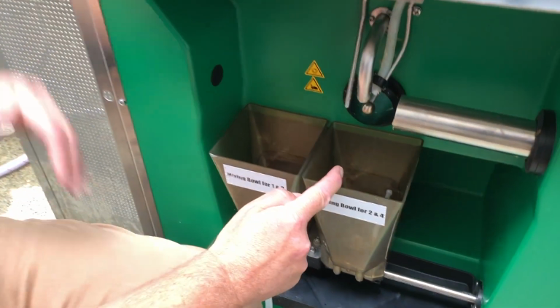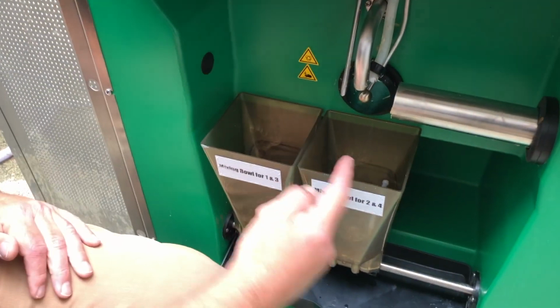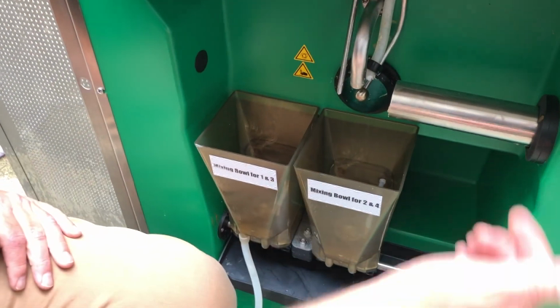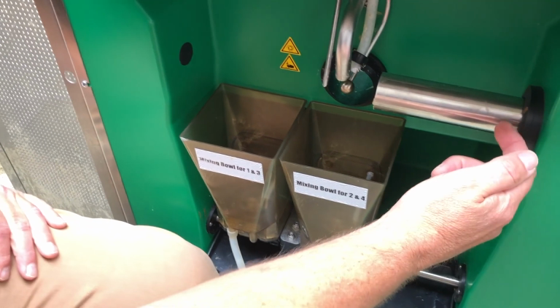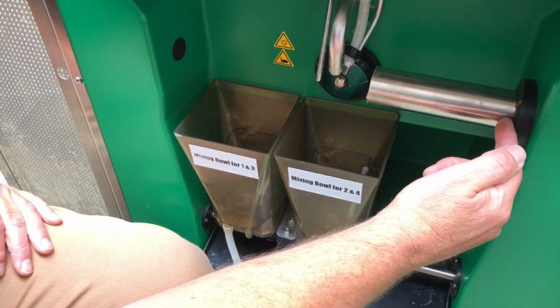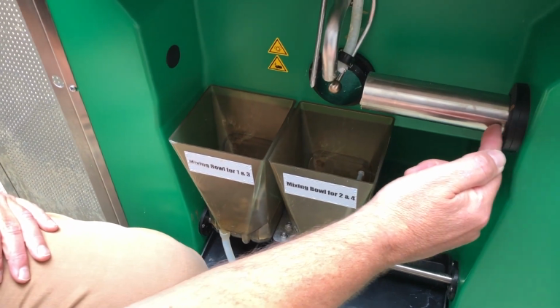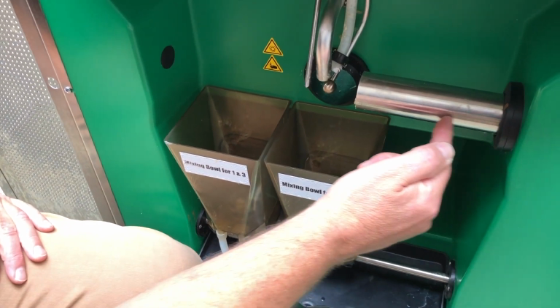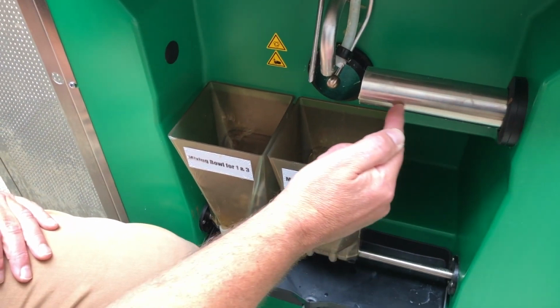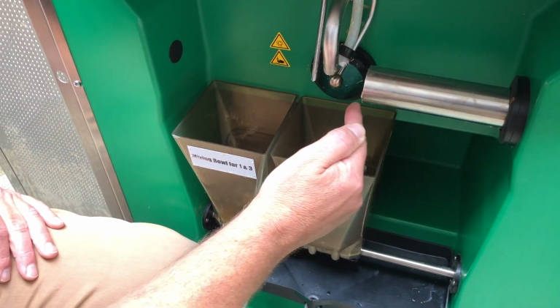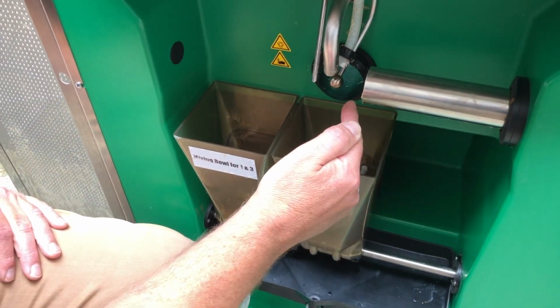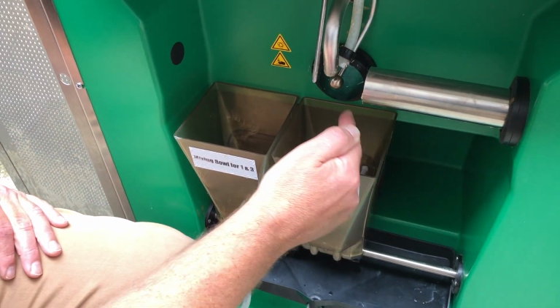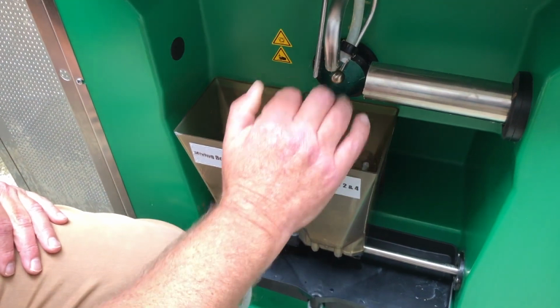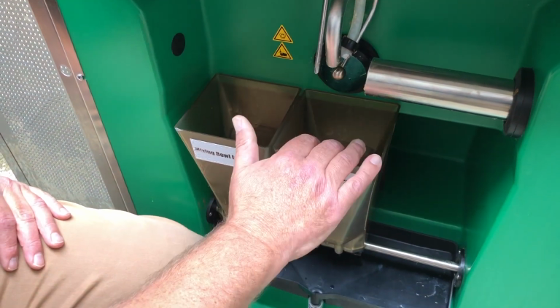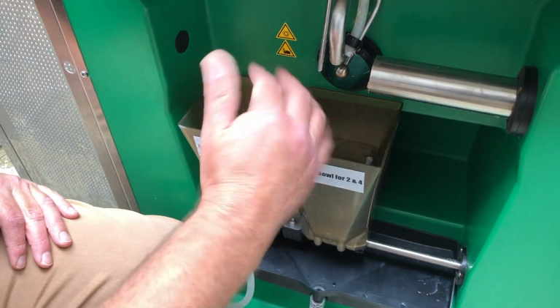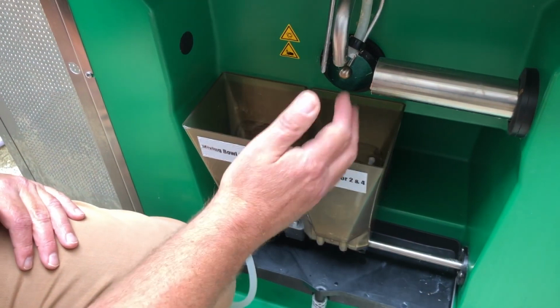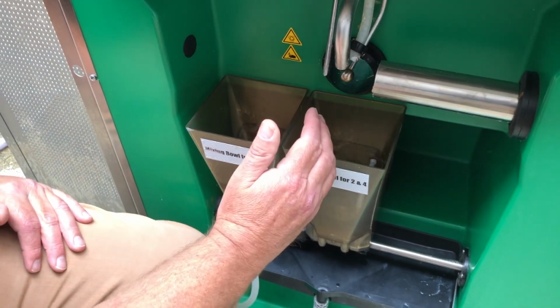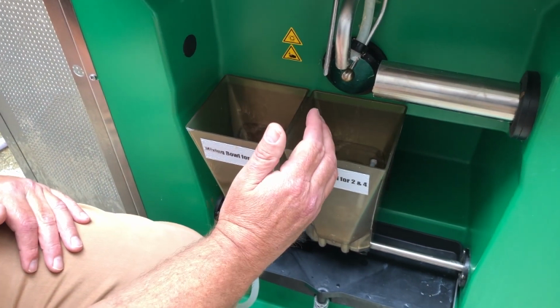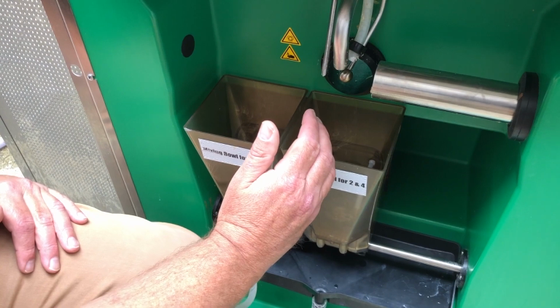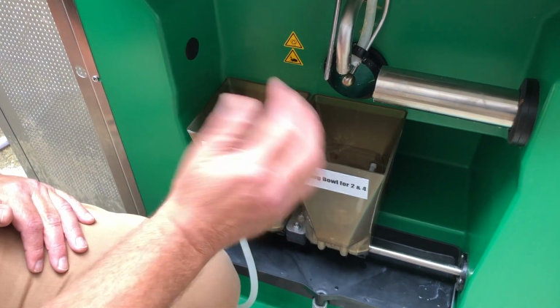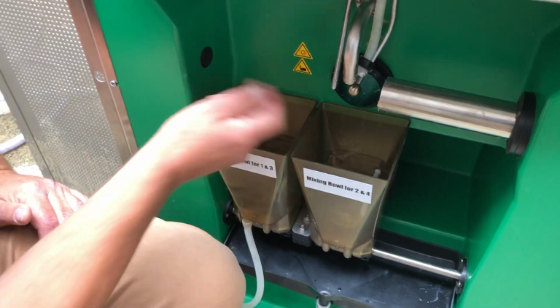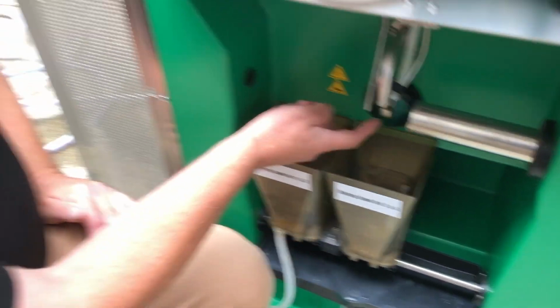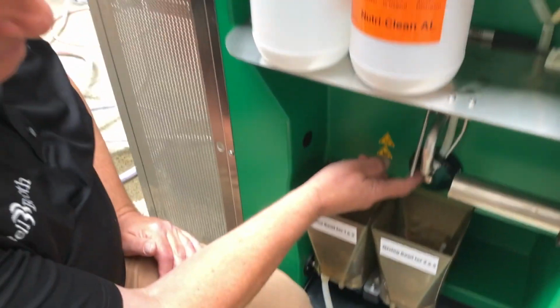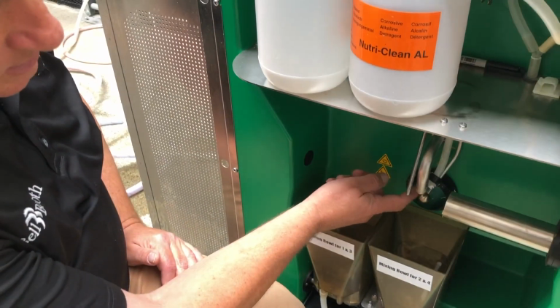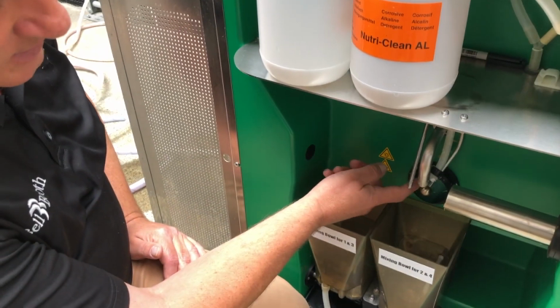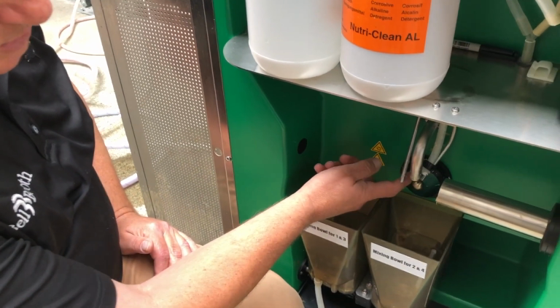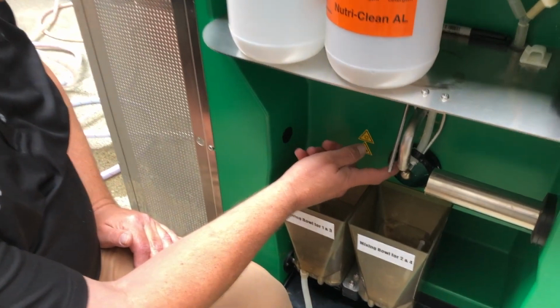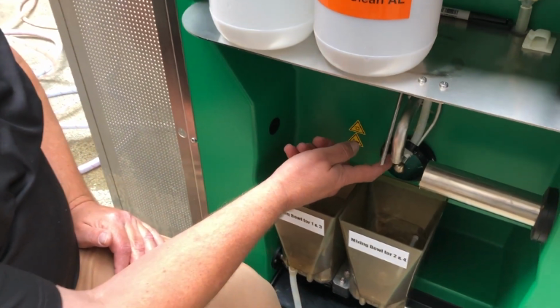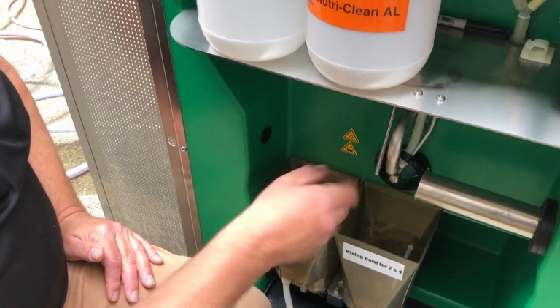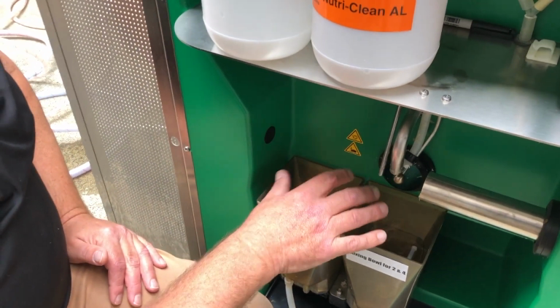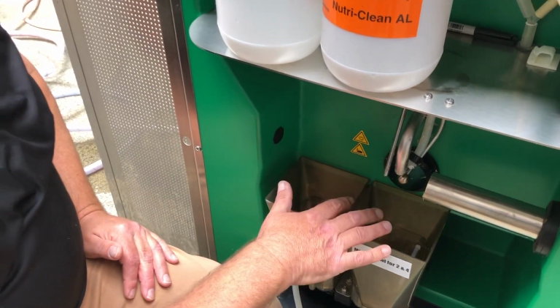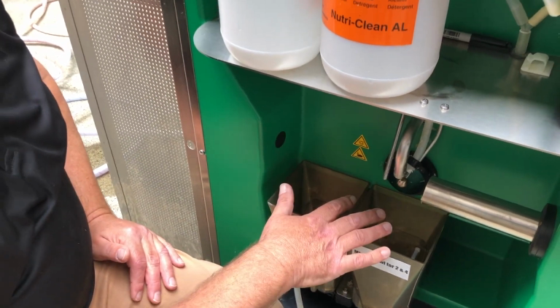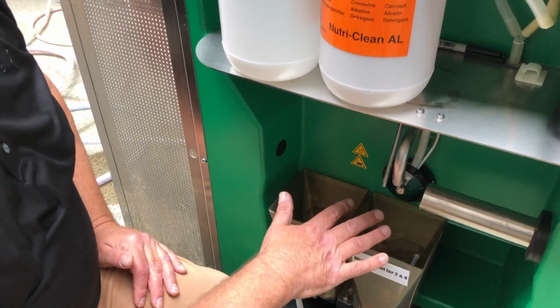At the same time, the starter gets fed through the auger and into the bowl and mixed perfectly. And same with the finisher — it comes through this auger hole here and gets mixed in with the milk.